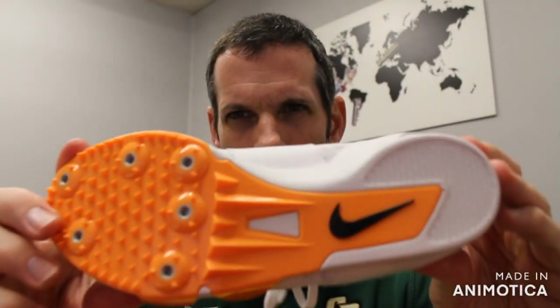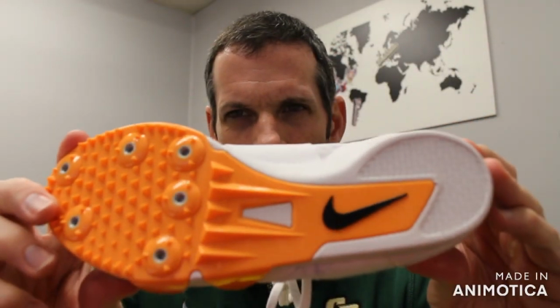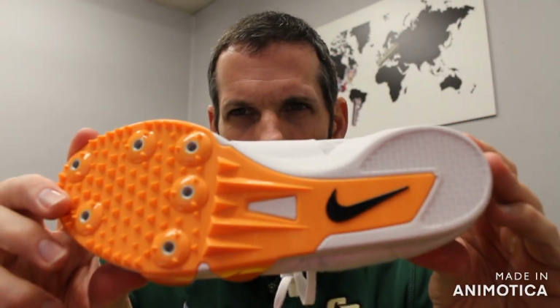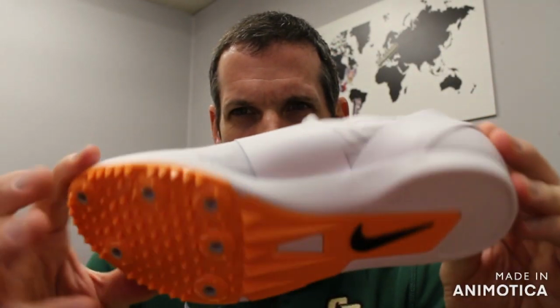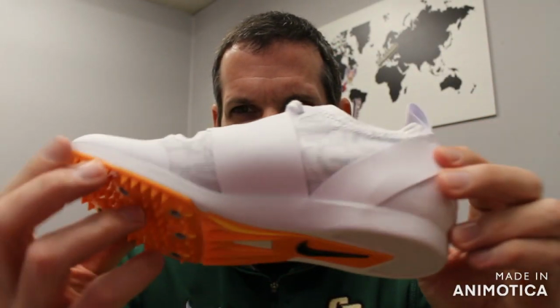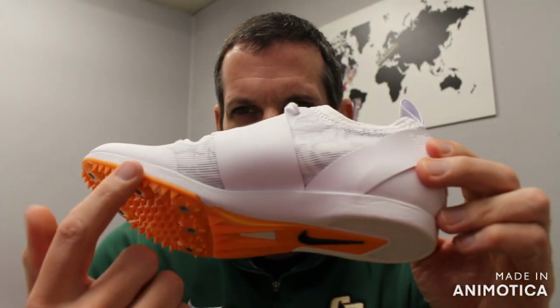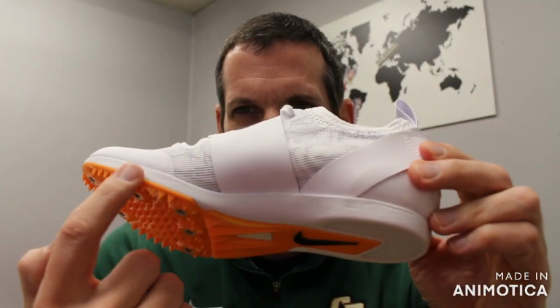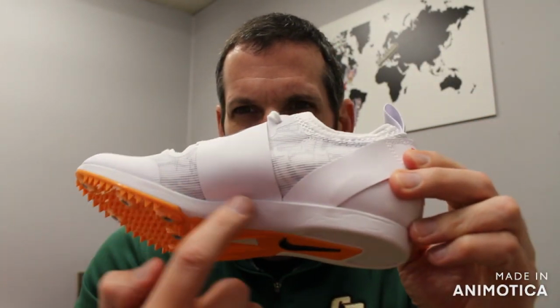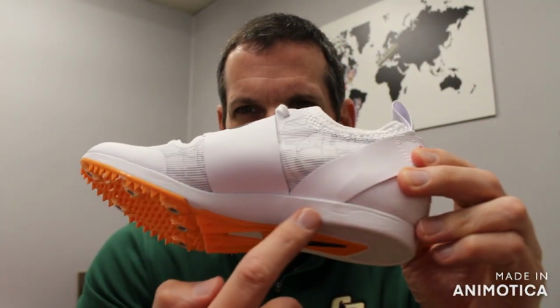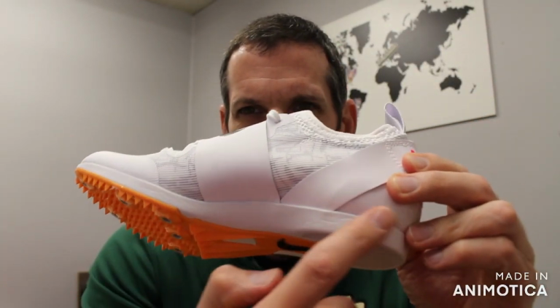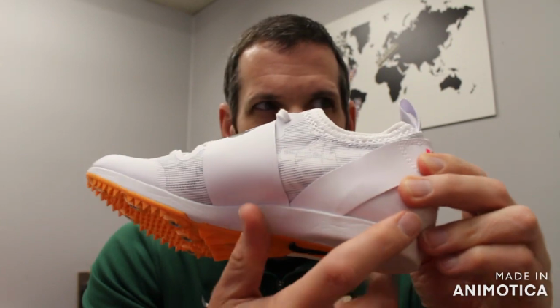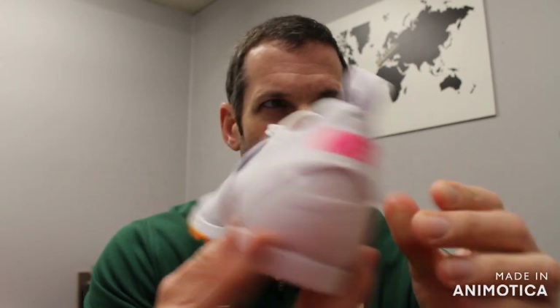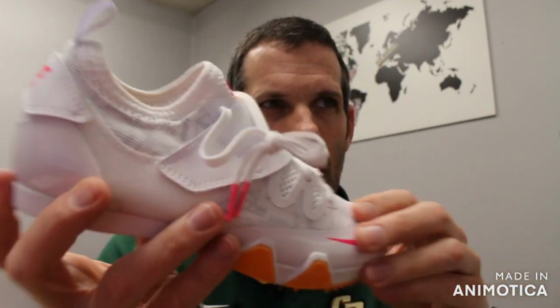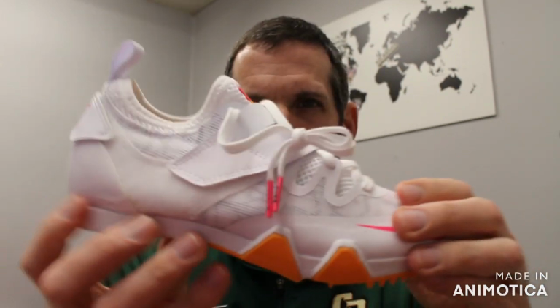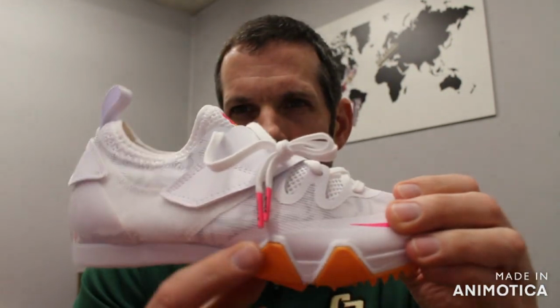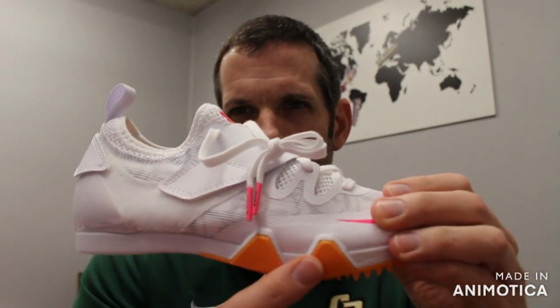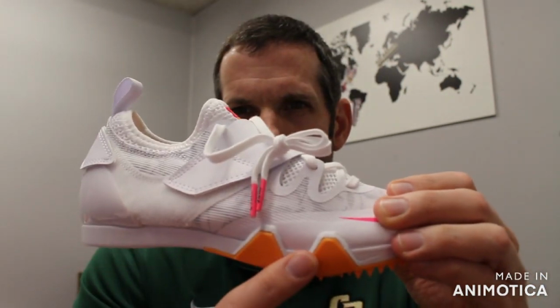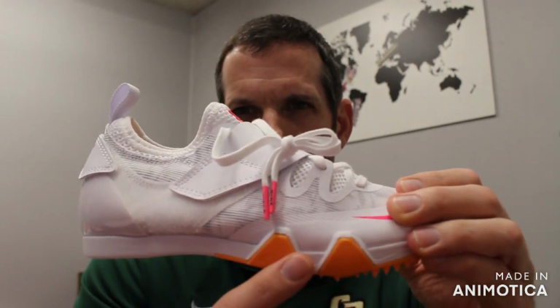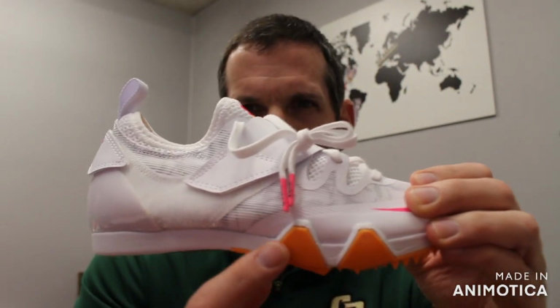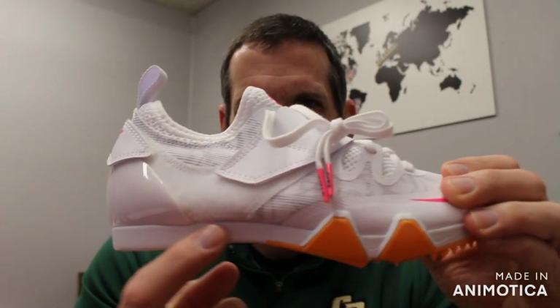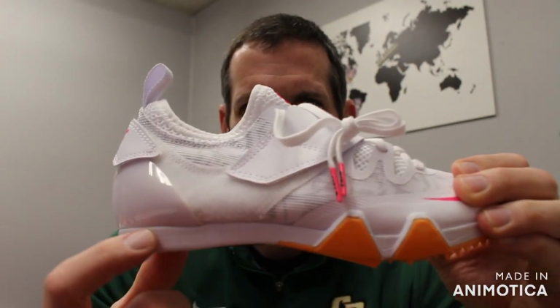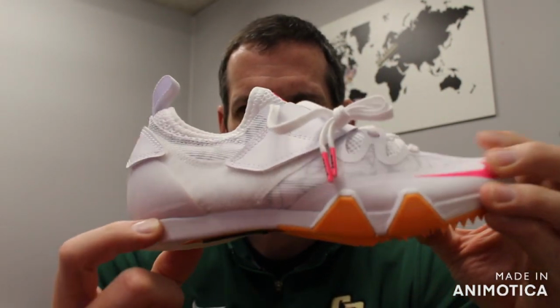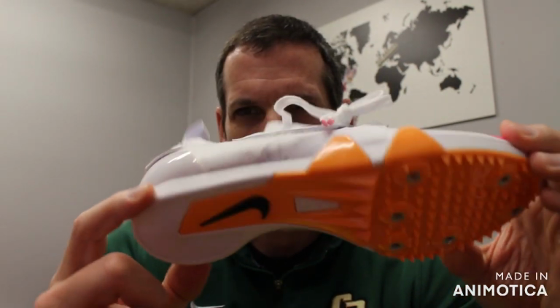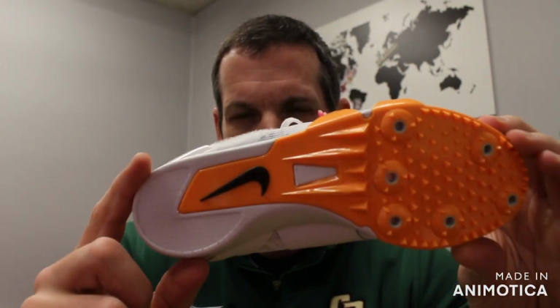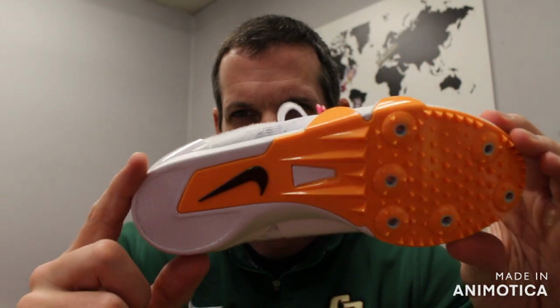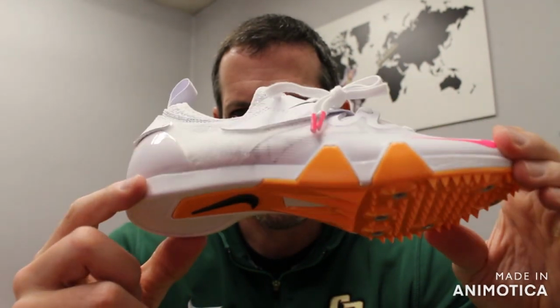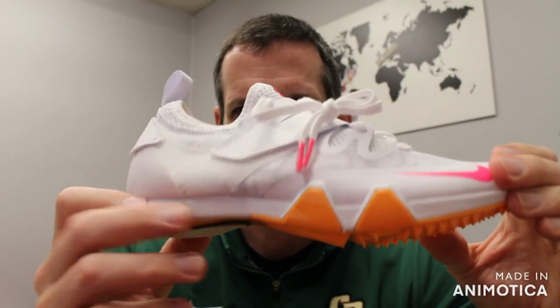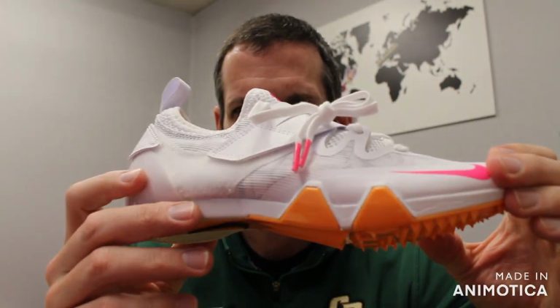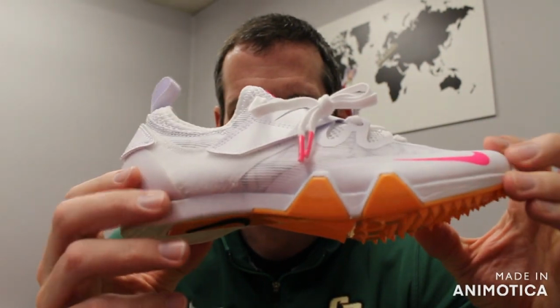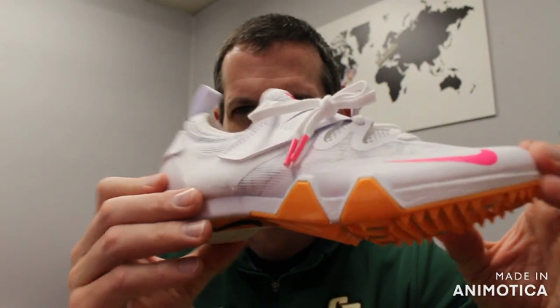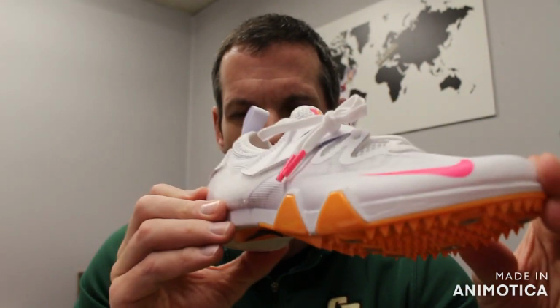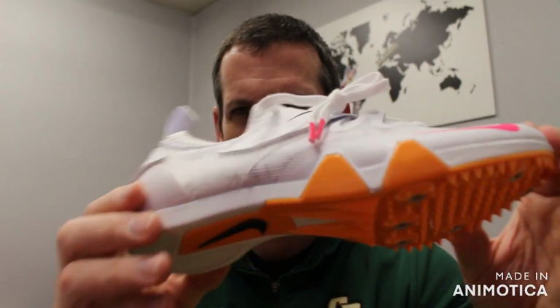Once again, full length plate. You have full length cushioning as well. You have midsole foam, so adequate cushioning for your run-up.